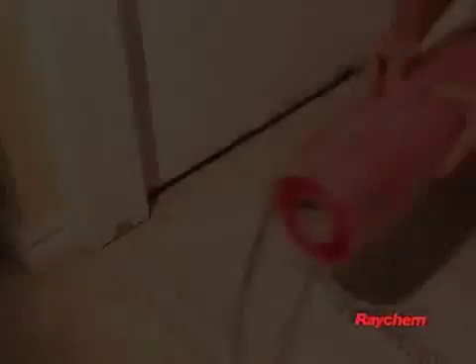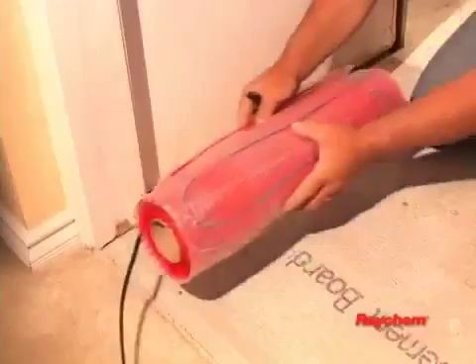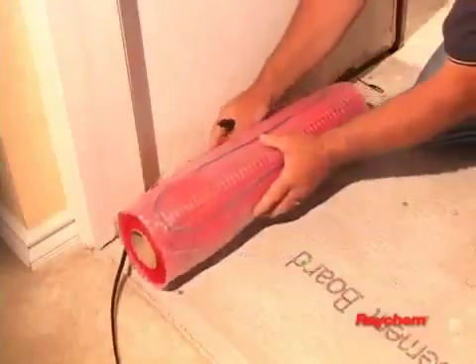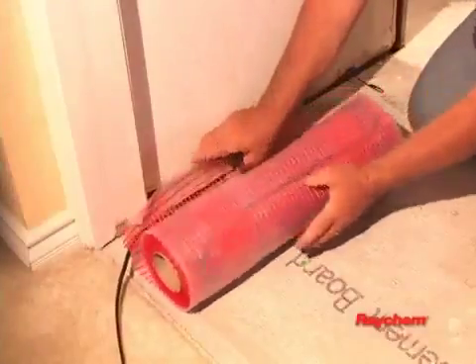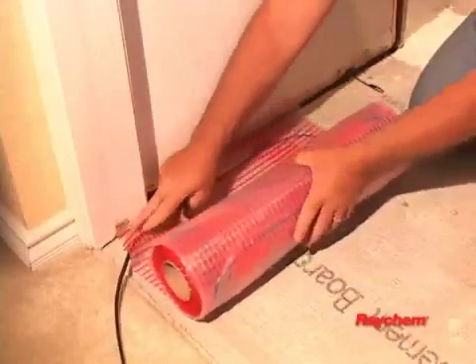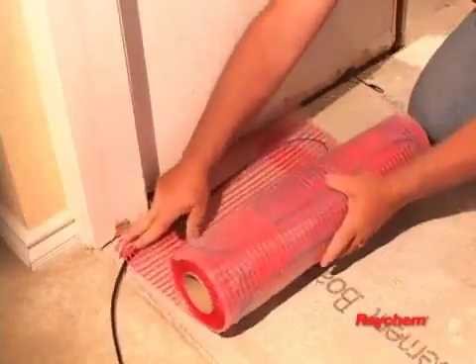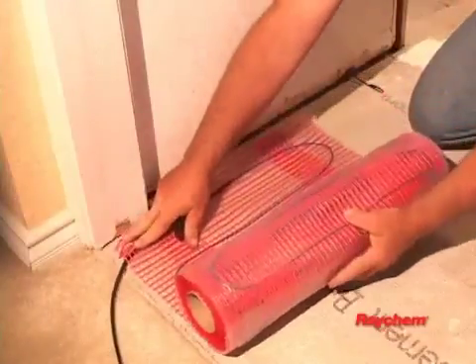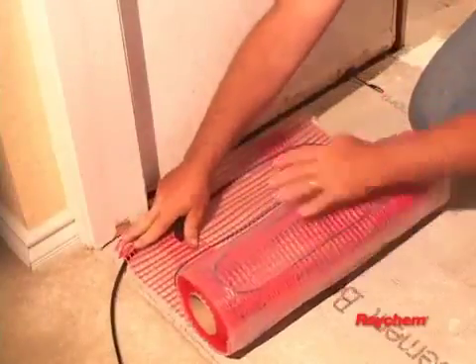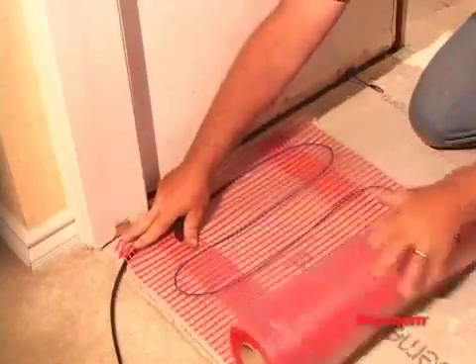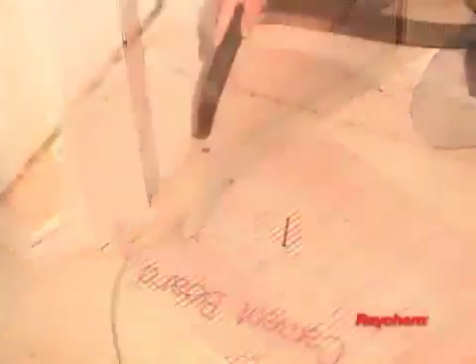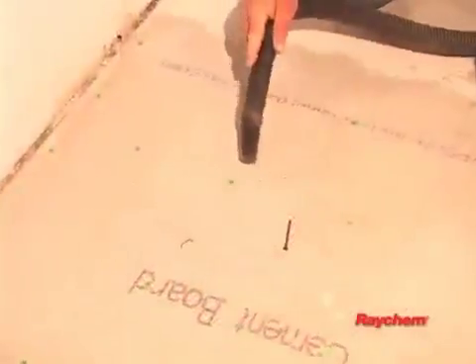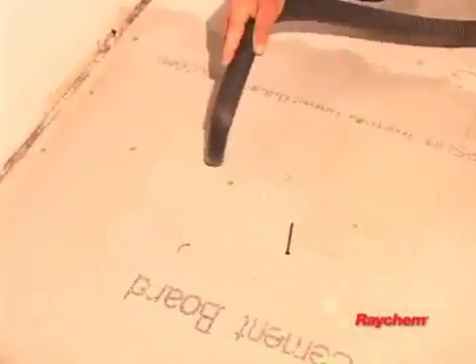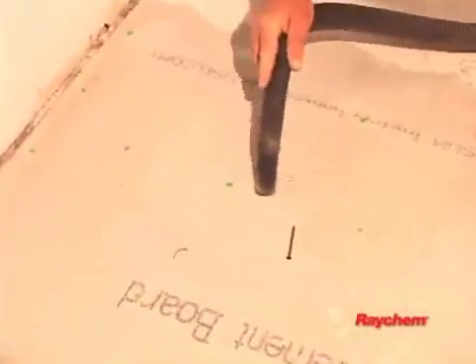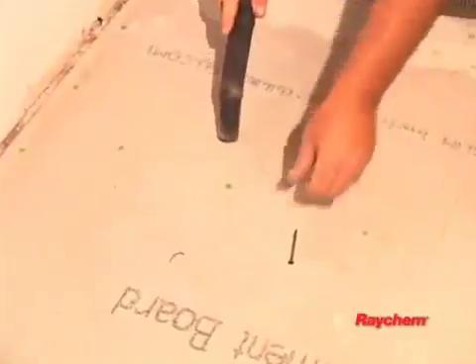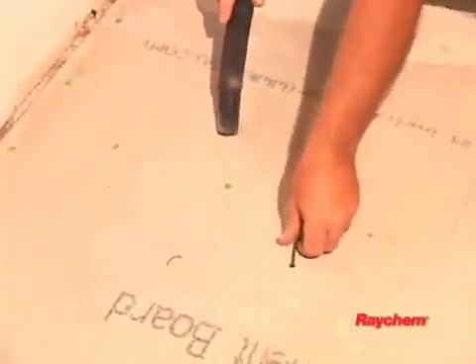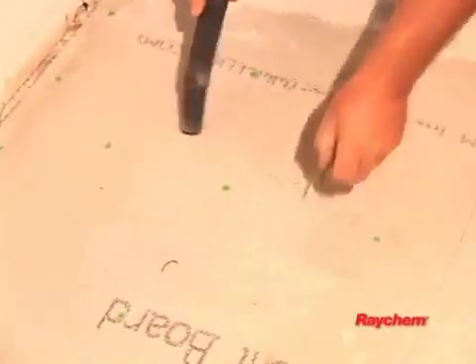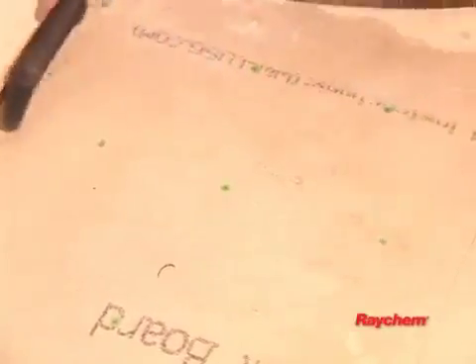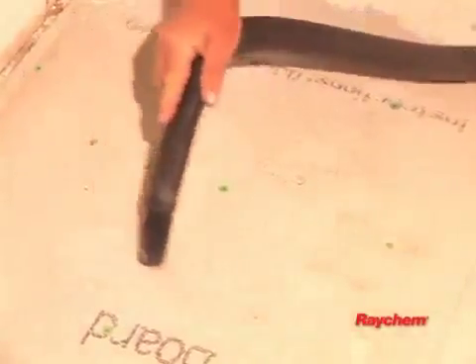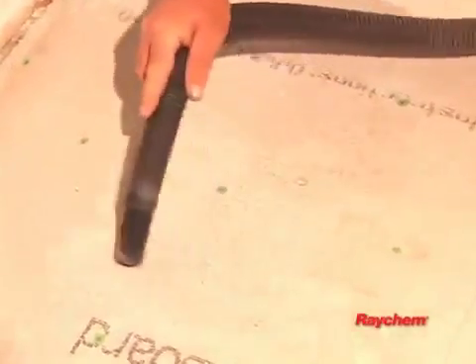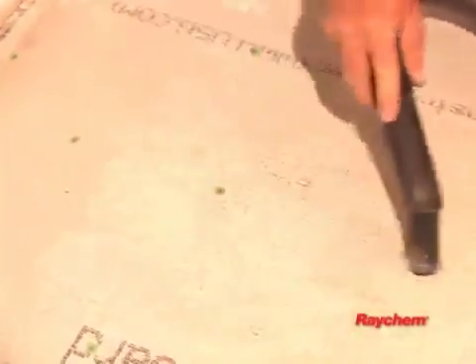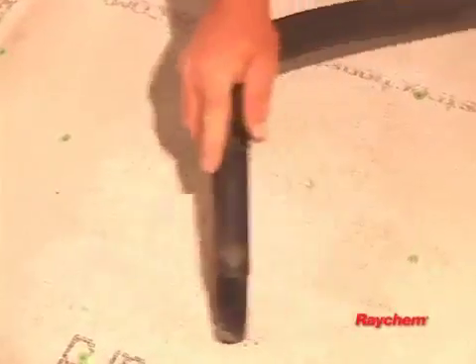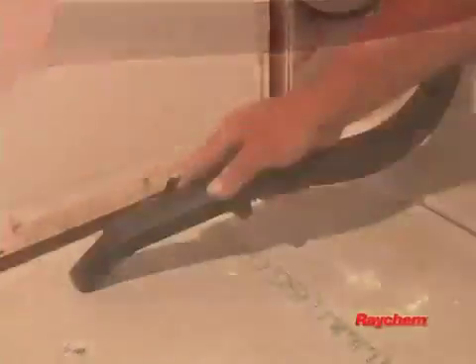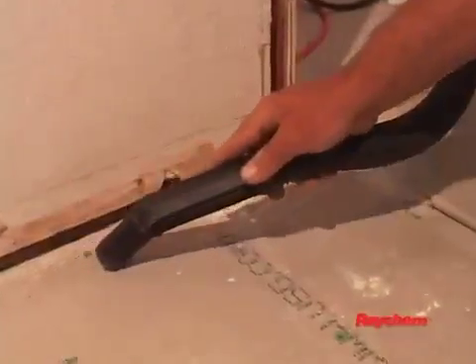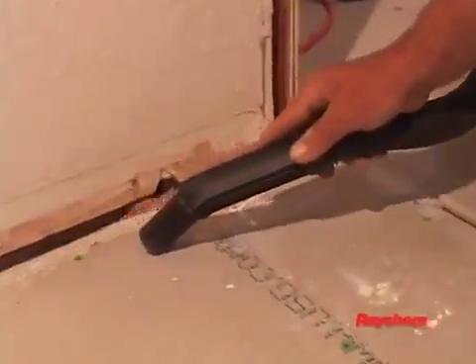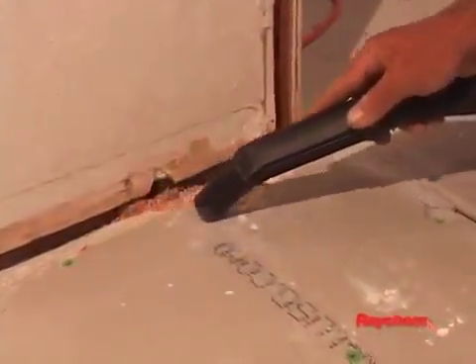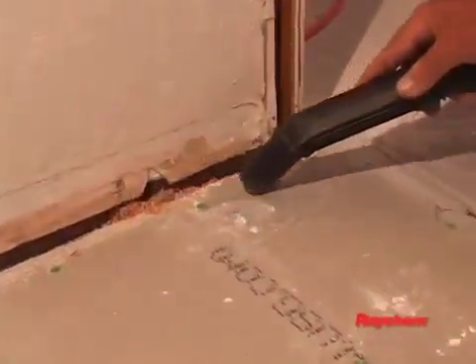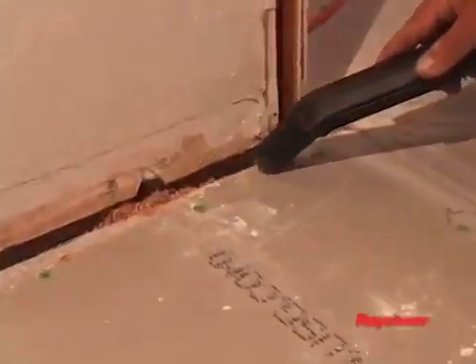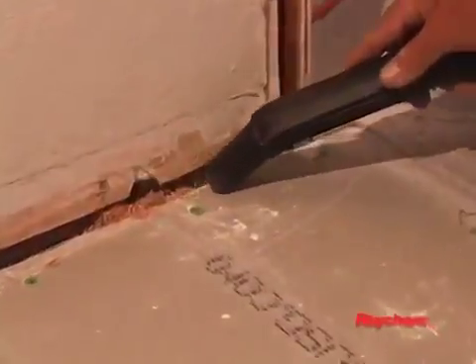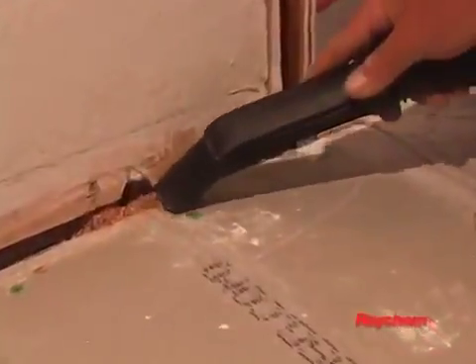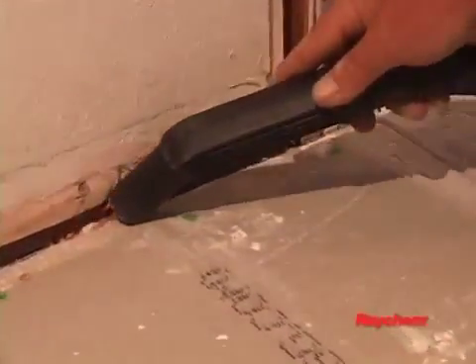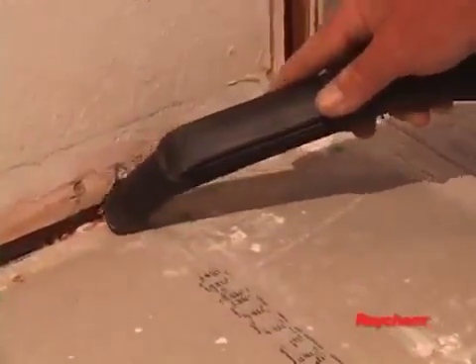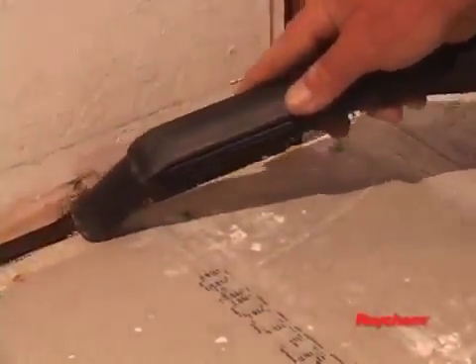Electric wiring and the heating mat will be installed in the floor. Be sure that the floor is not penetrated by nails, screws, or debris that can cause damage on first installation or during subsequent floor repairs in the future.